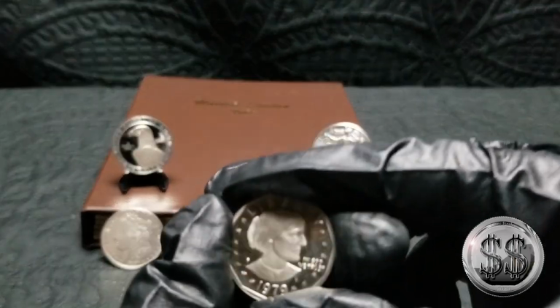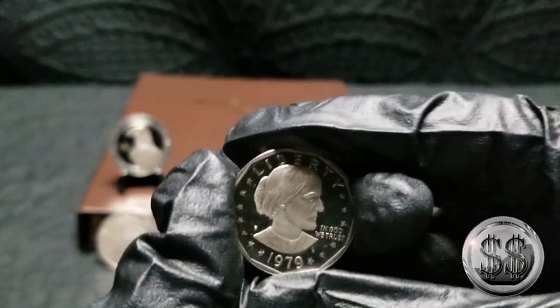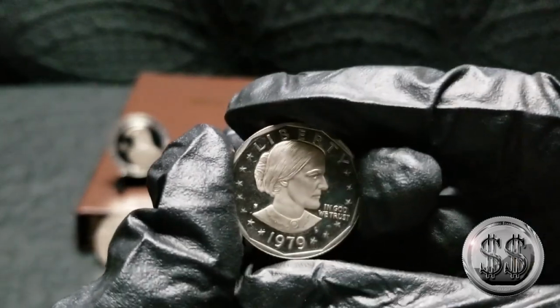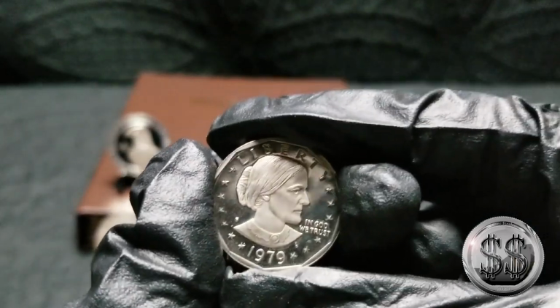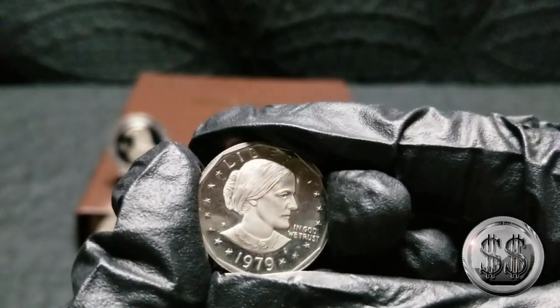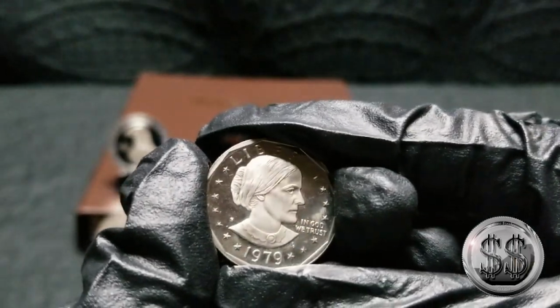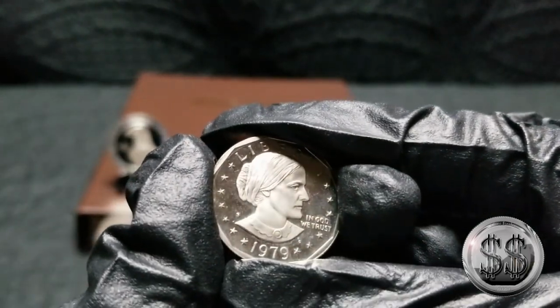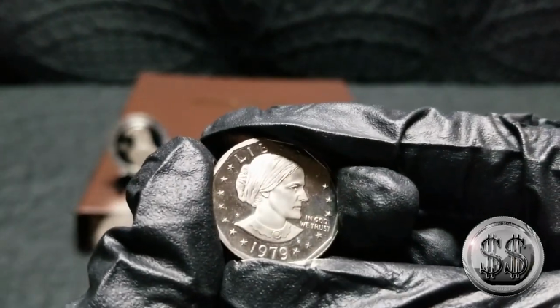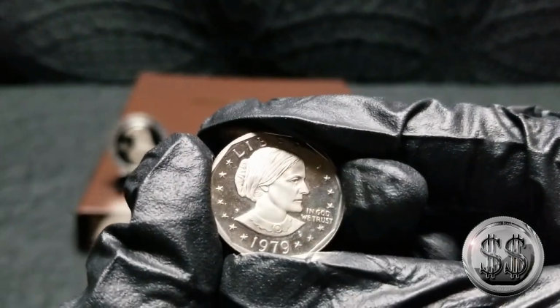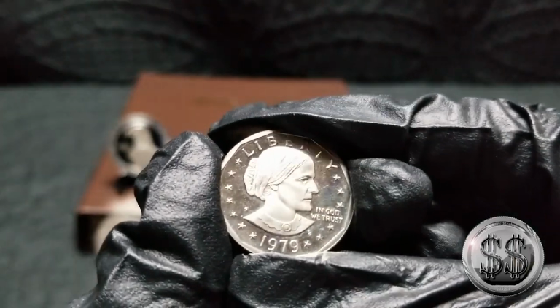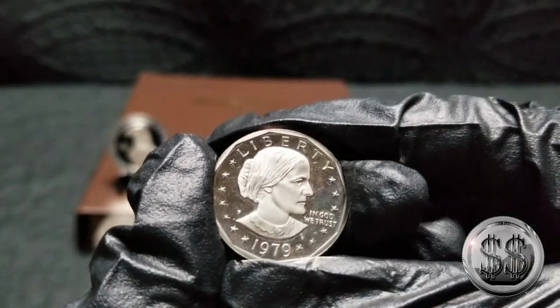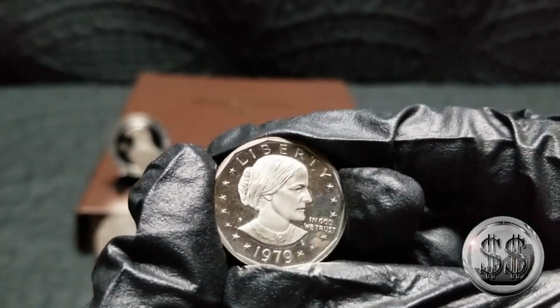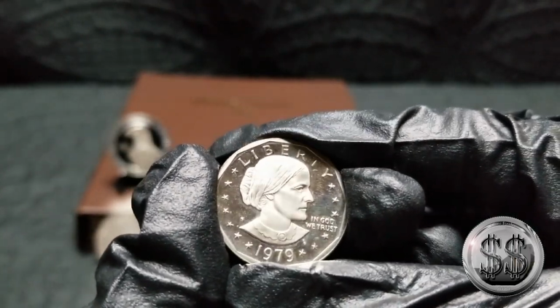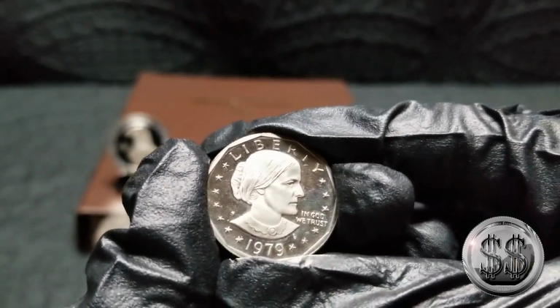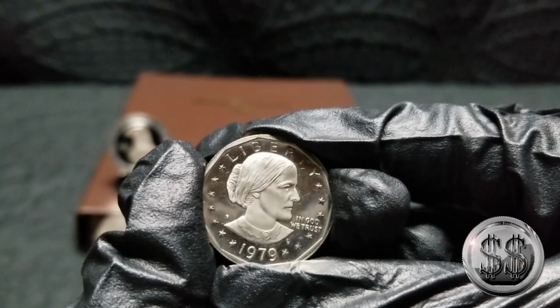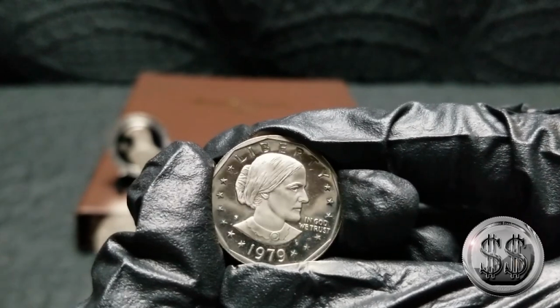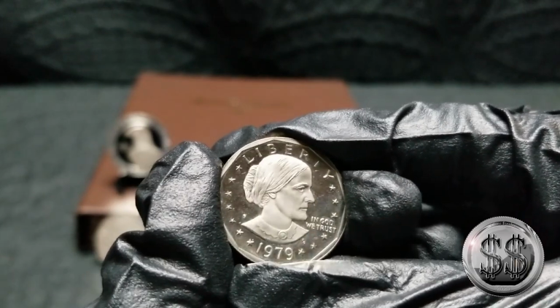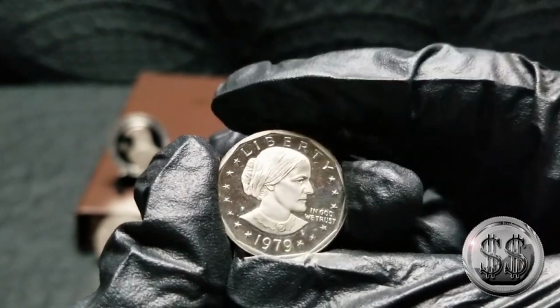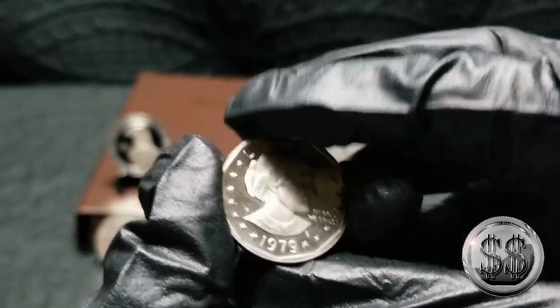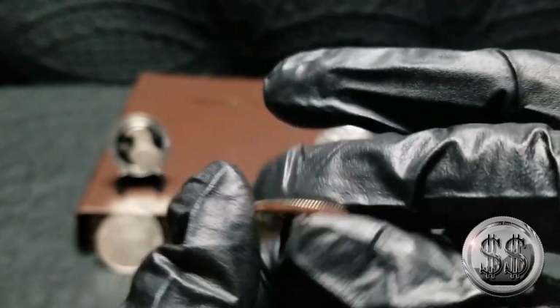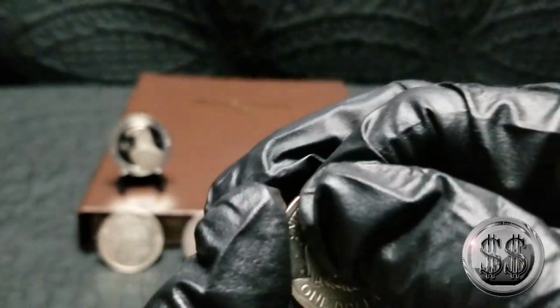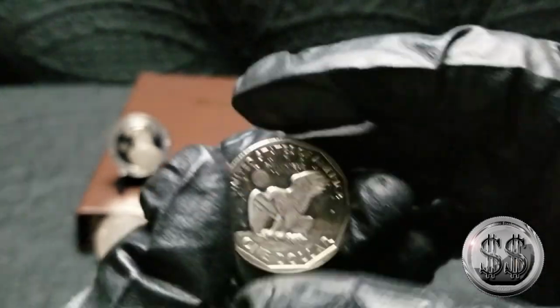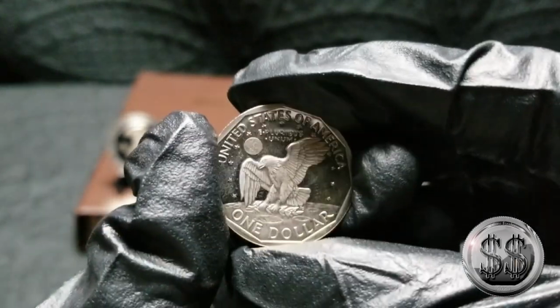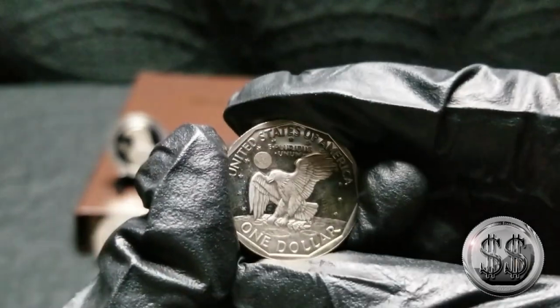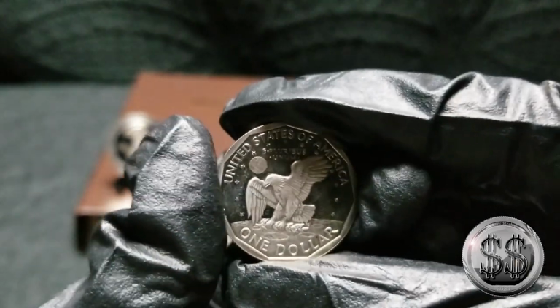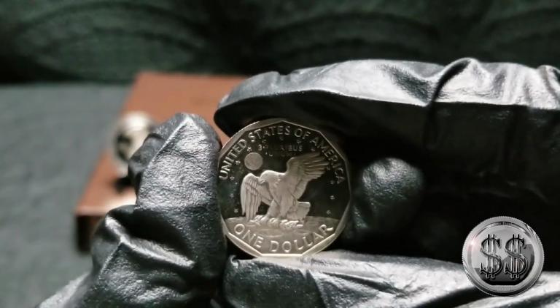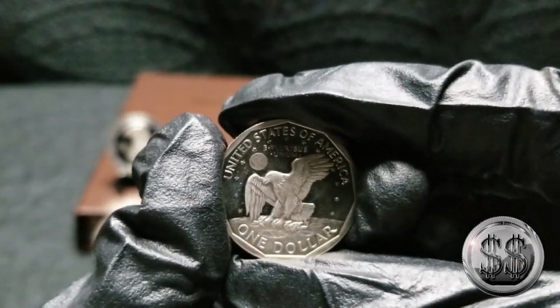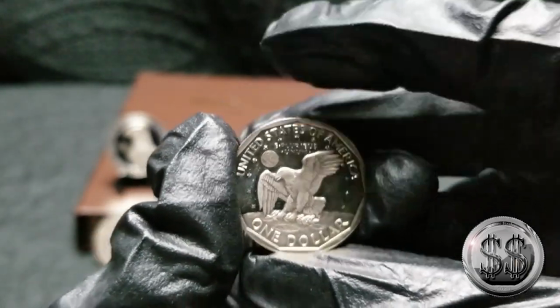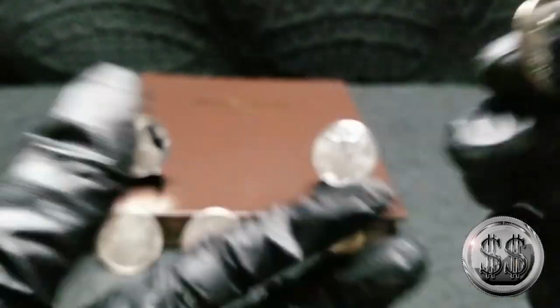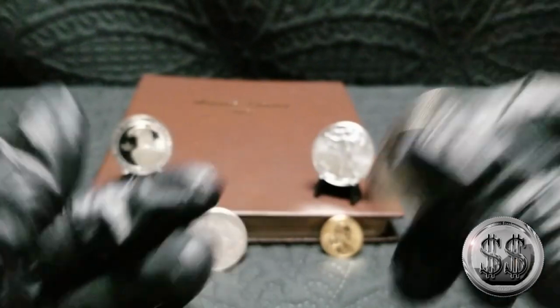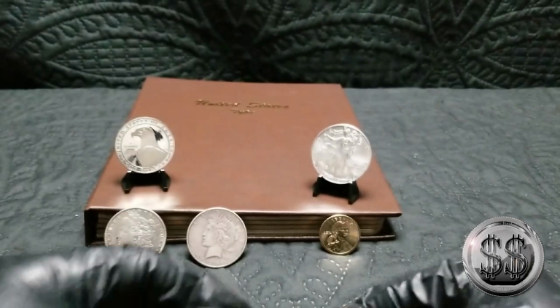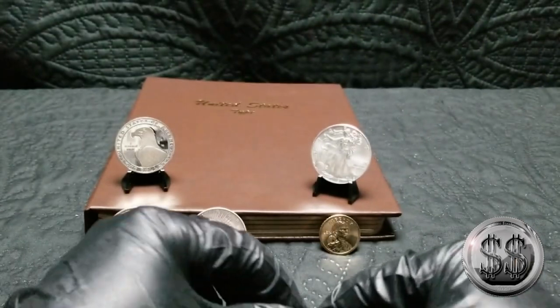This was a gift. The LCS just tossed me a Susan B. Anthony proof, 1979. The album calls for one and I've got one to throw in there.